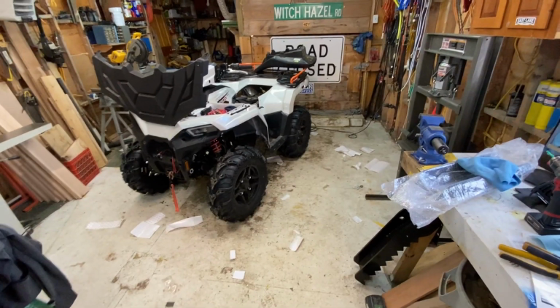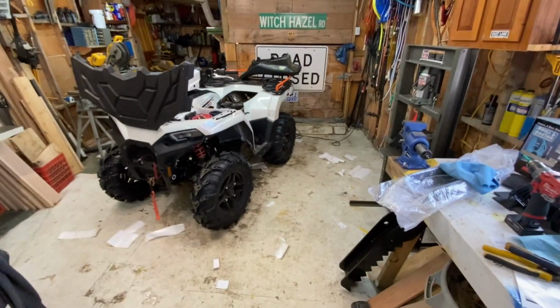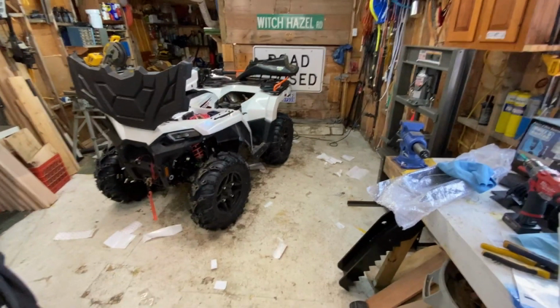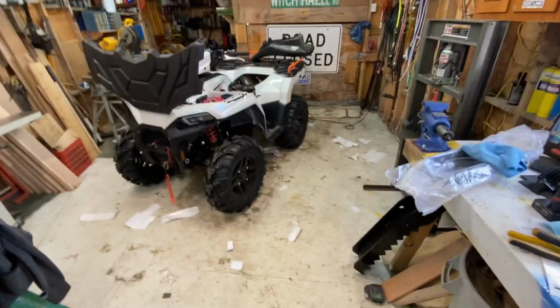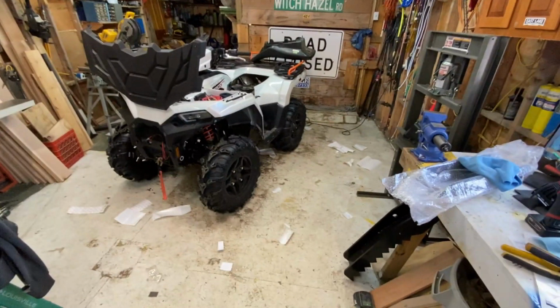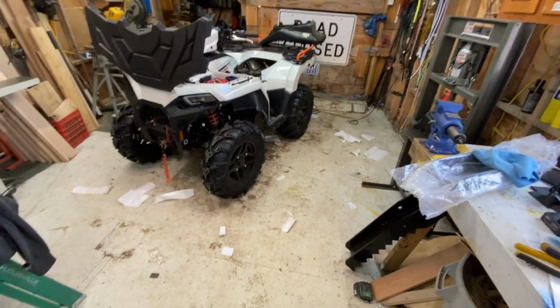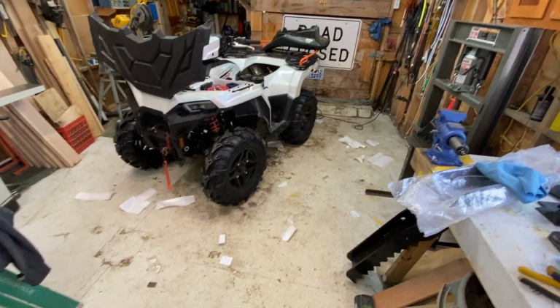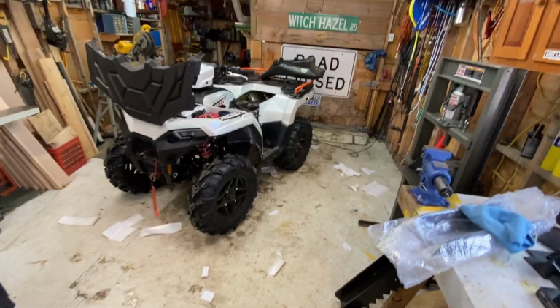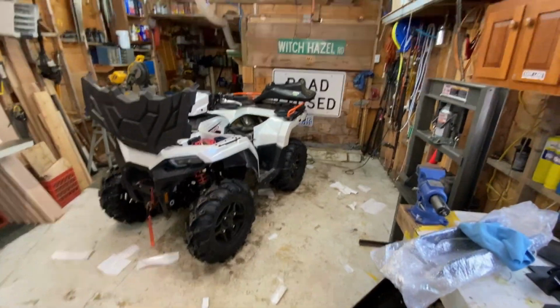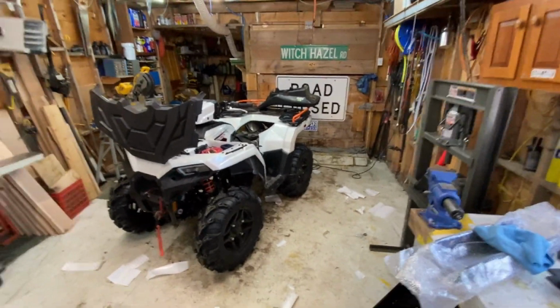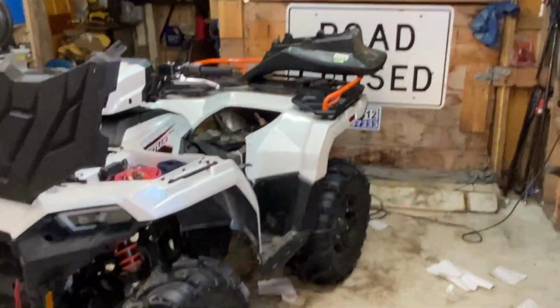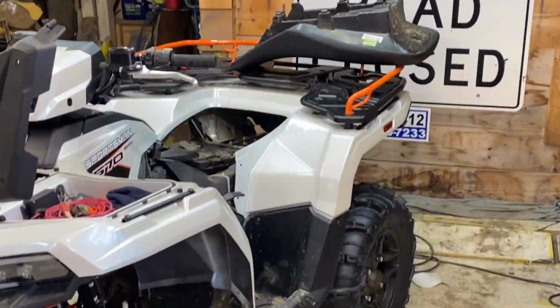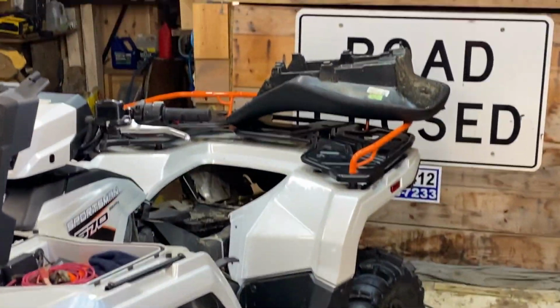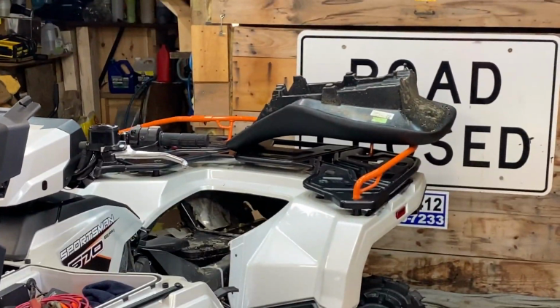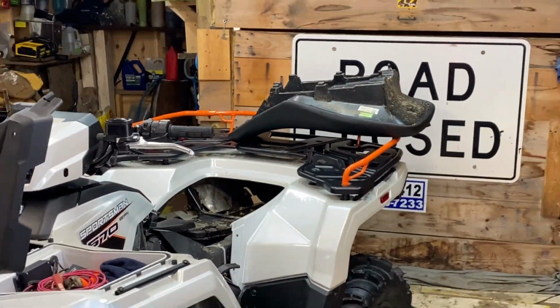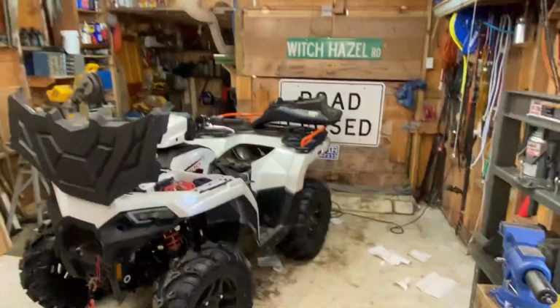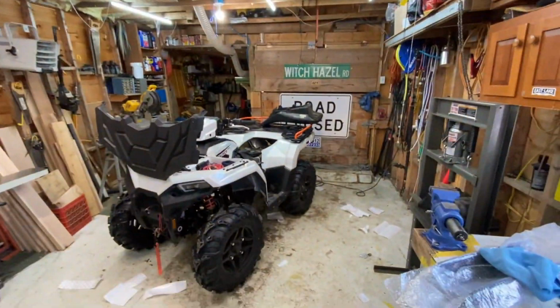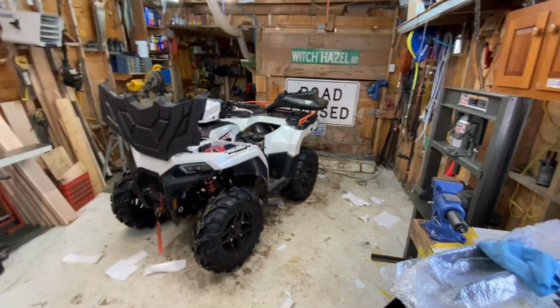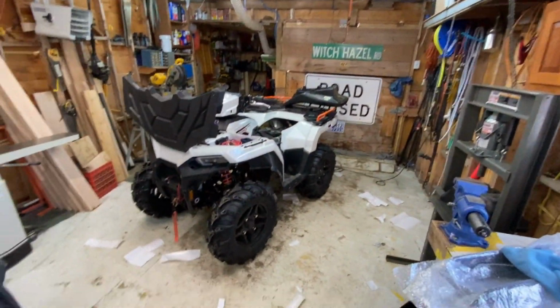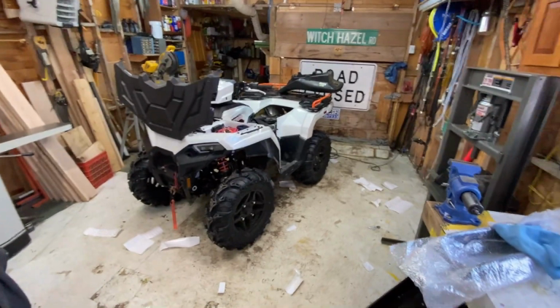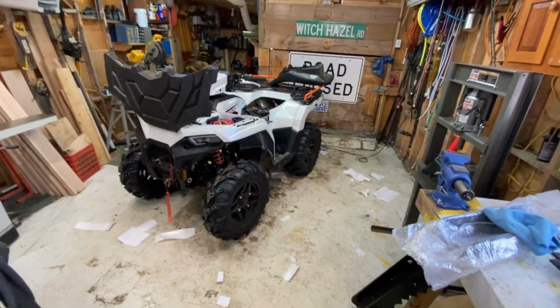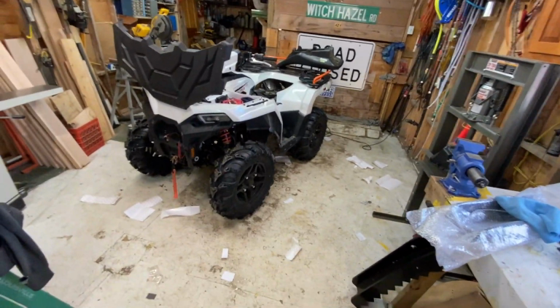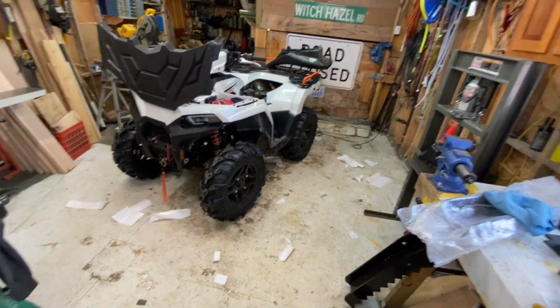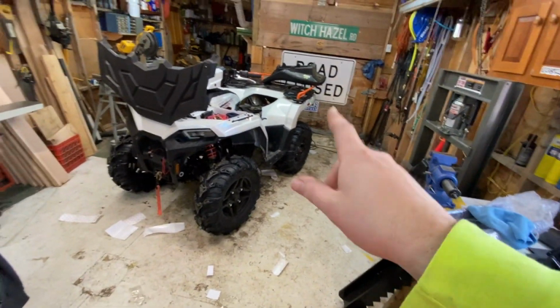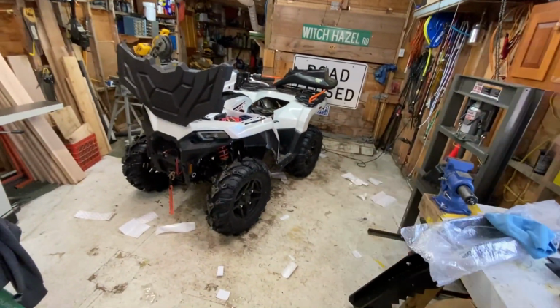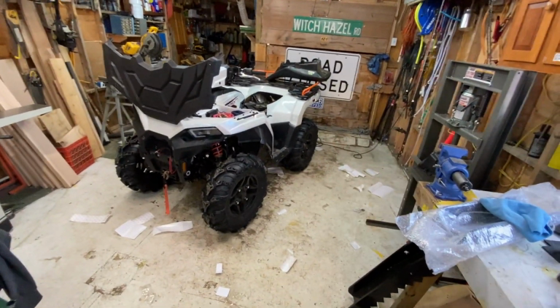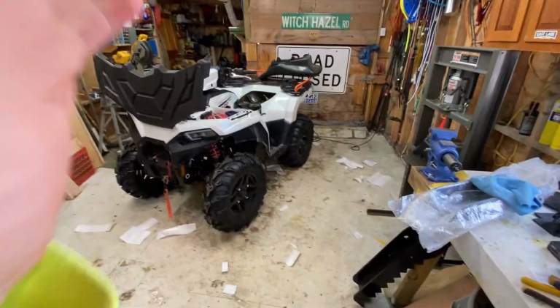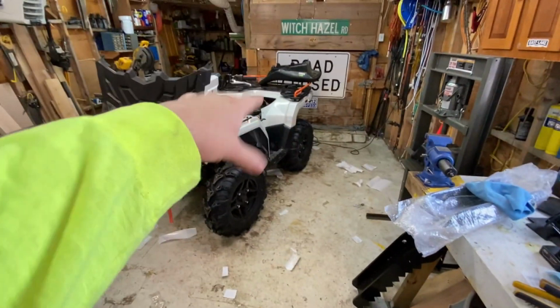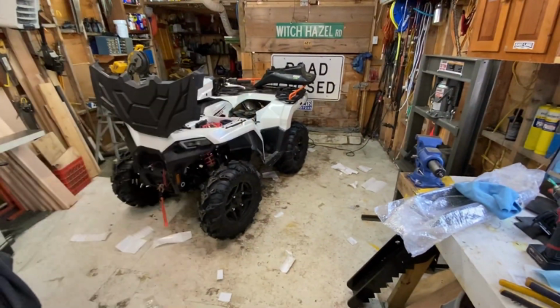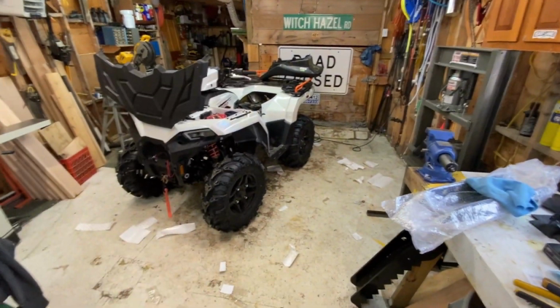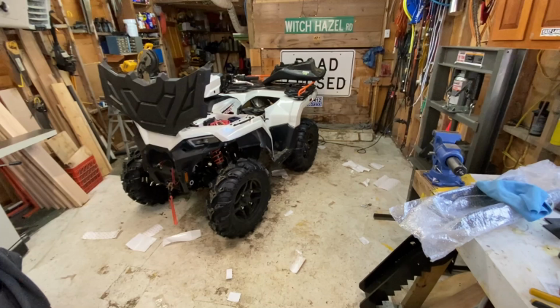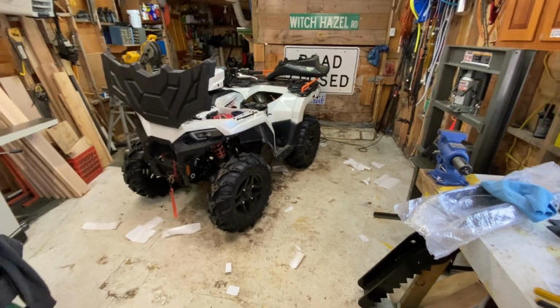Check that out - it looks so good. The other pieces are going to be done today. That's the only piece that was finished yesterday; everything else came out messed up so they had to redo it.